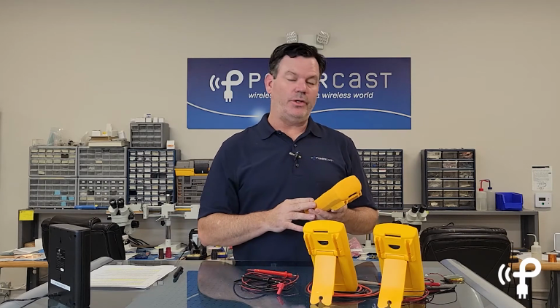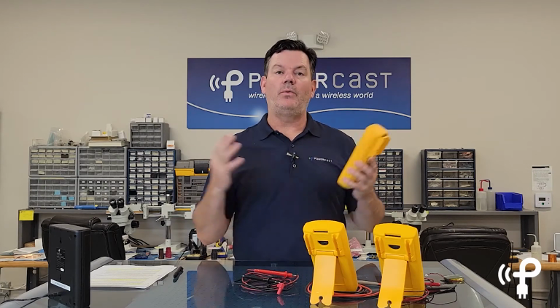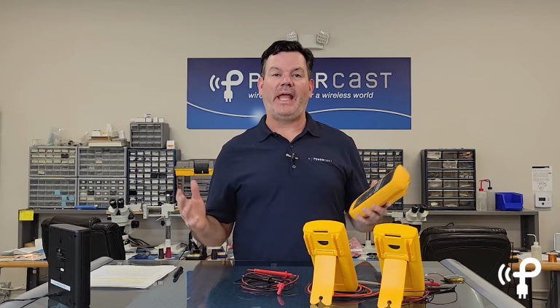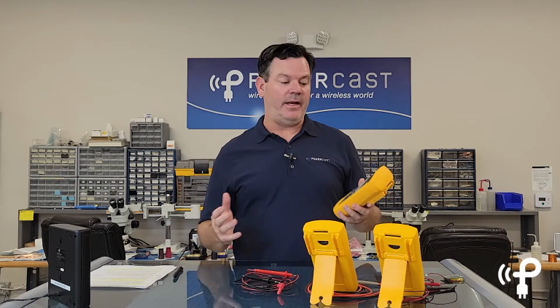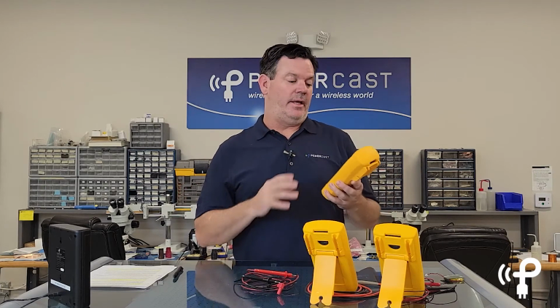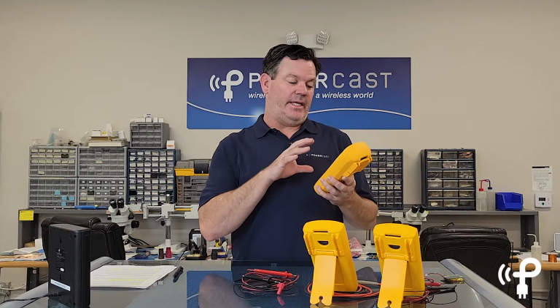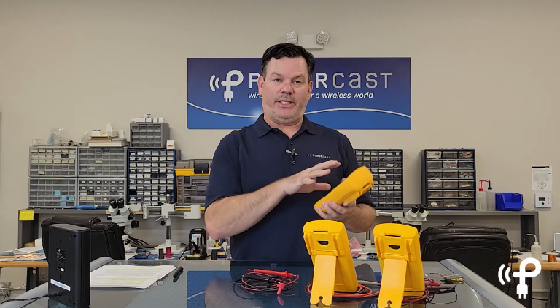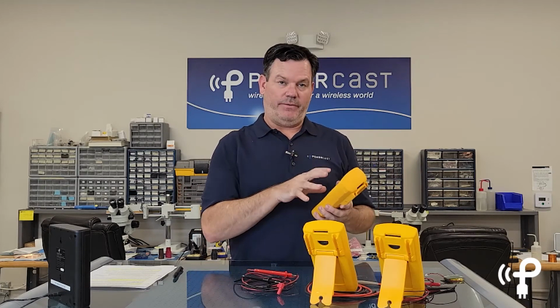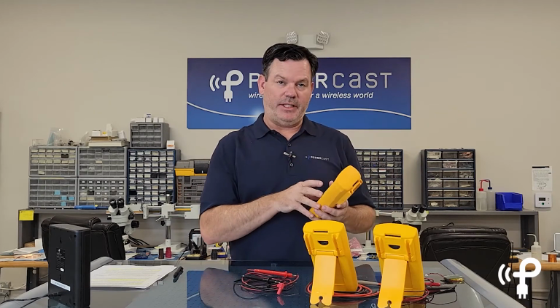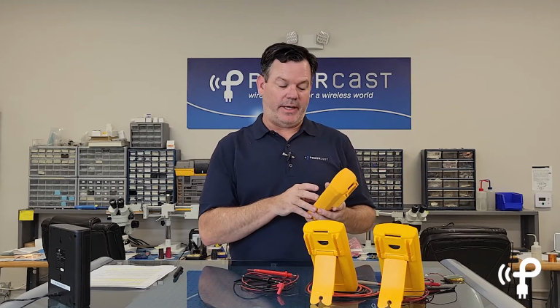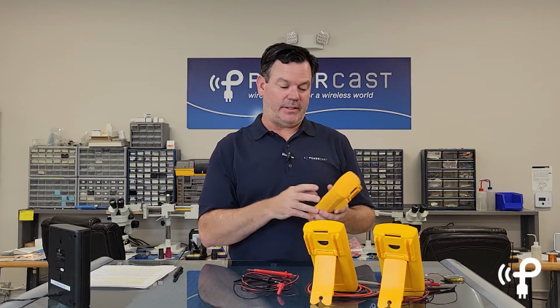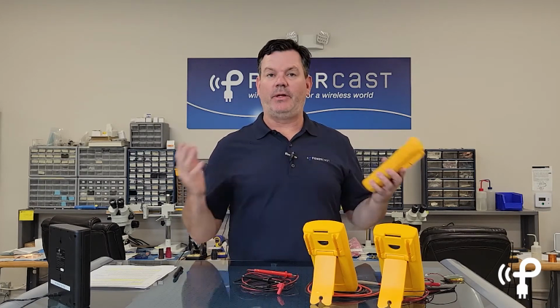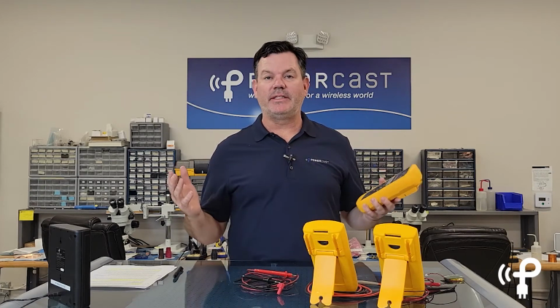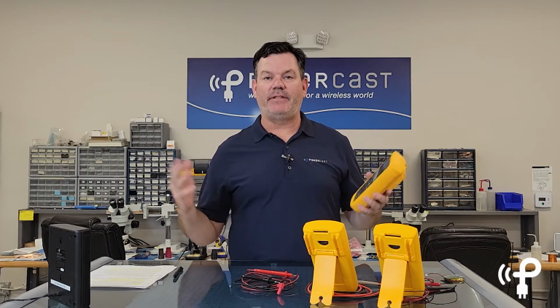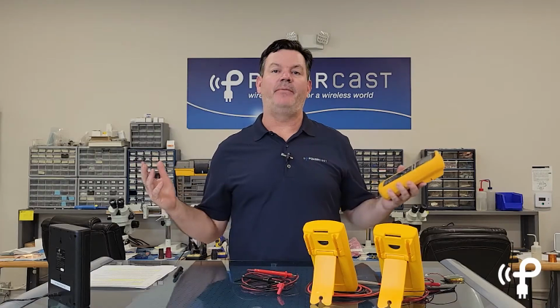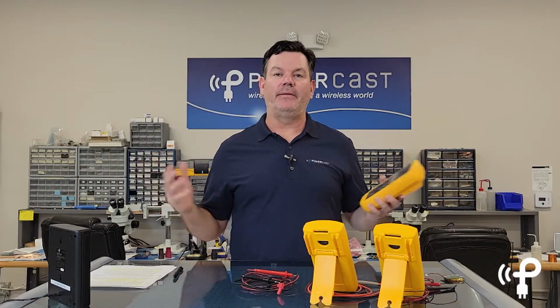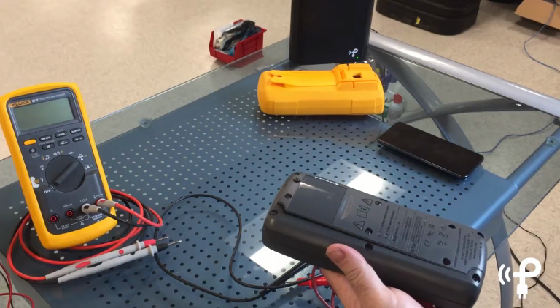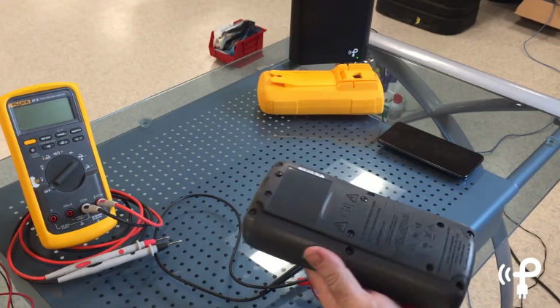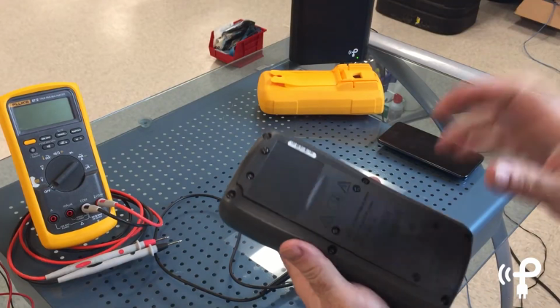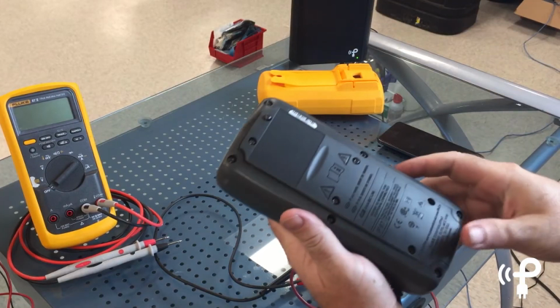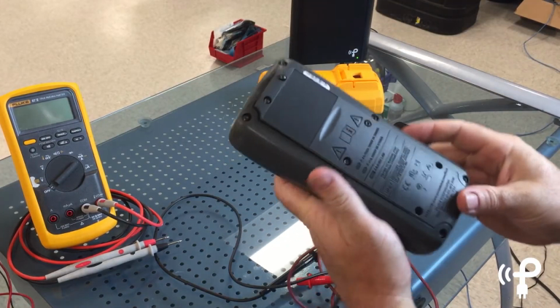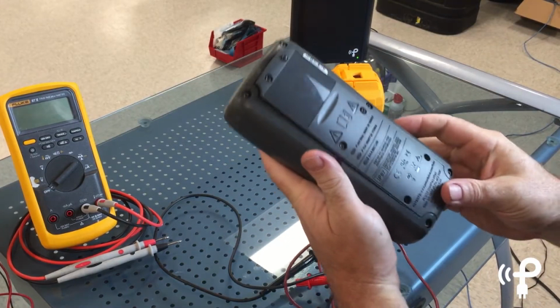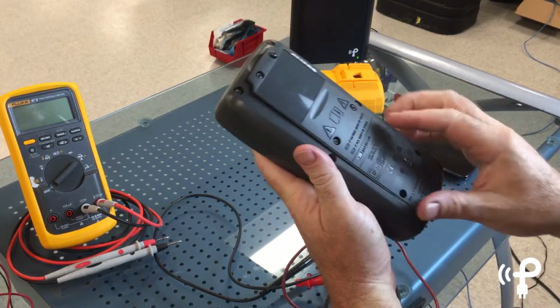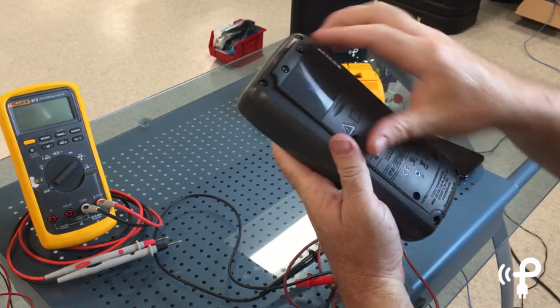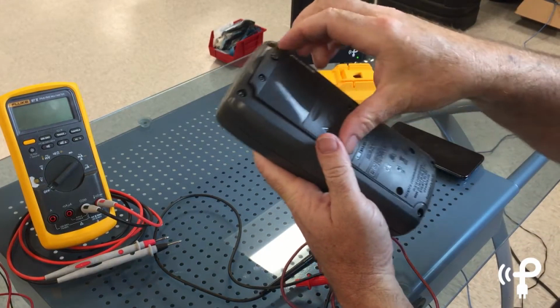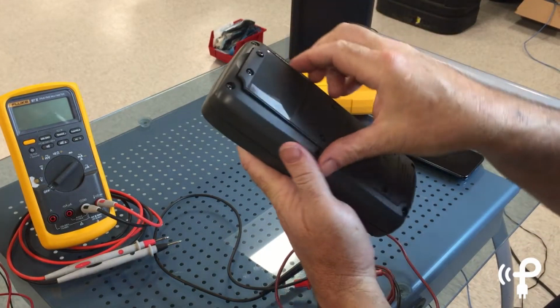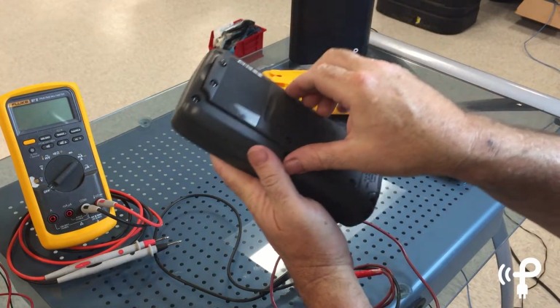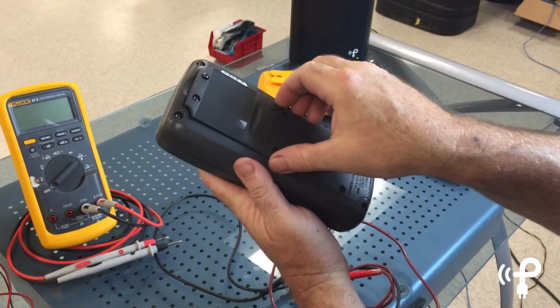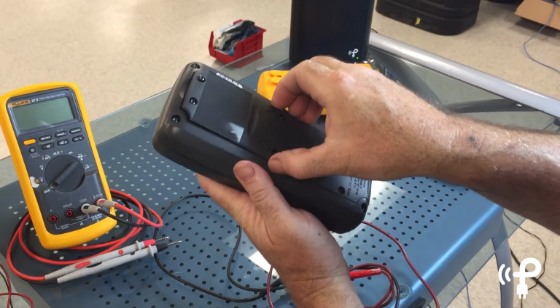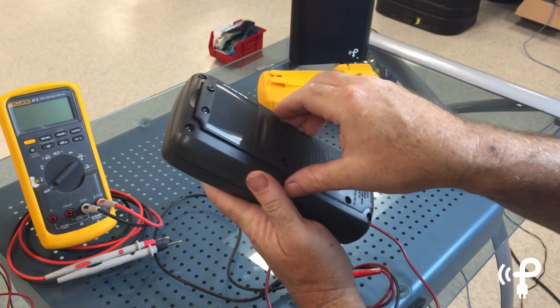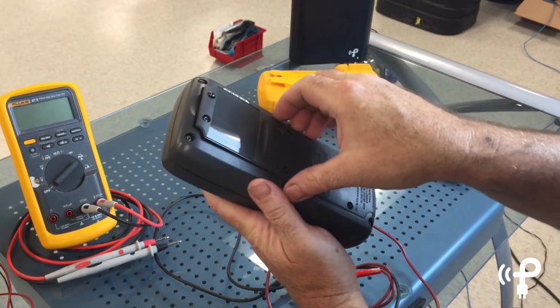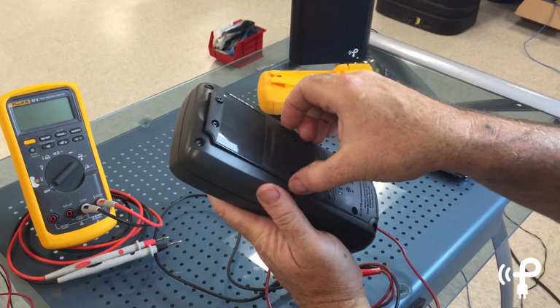They literally are everywhere, all over the lab, as you've seen in other videos. What we like to do when we can is retrofit these products so that we can save time and money. I'm going to show you what we did to this one to make it possible.